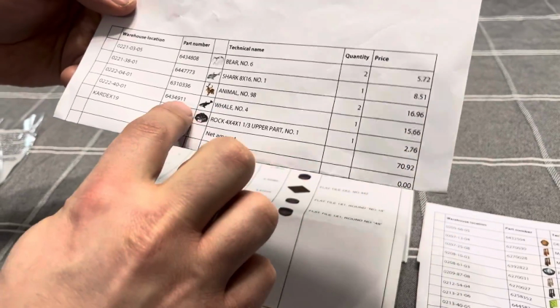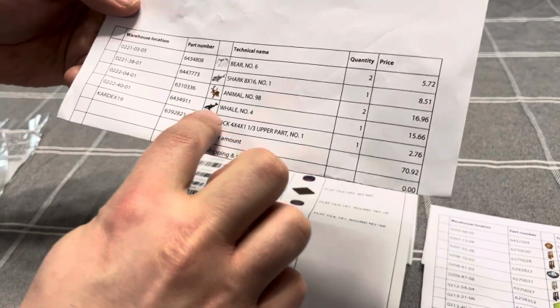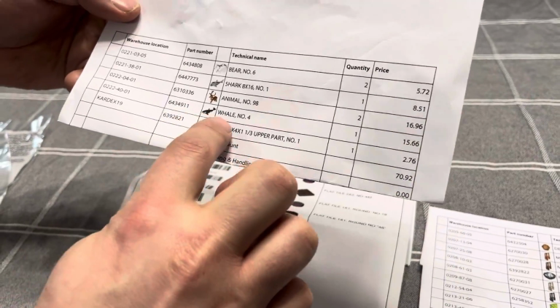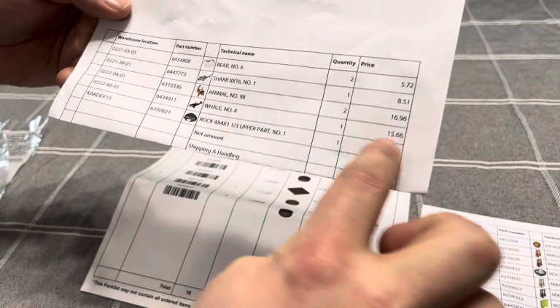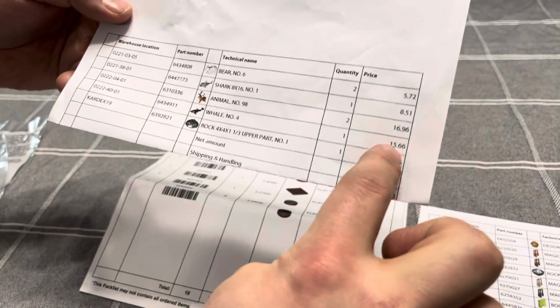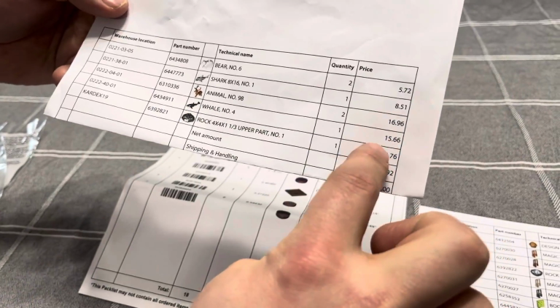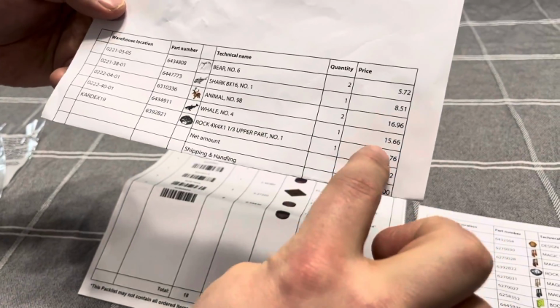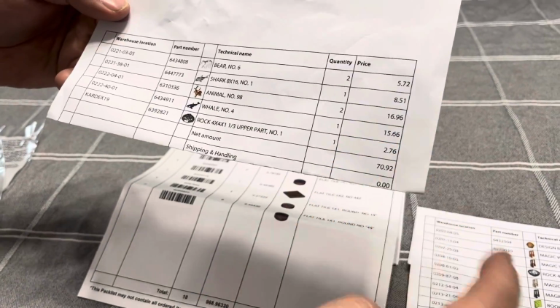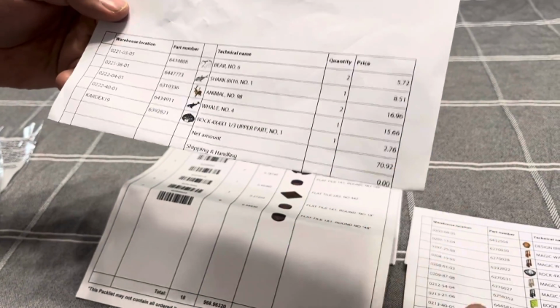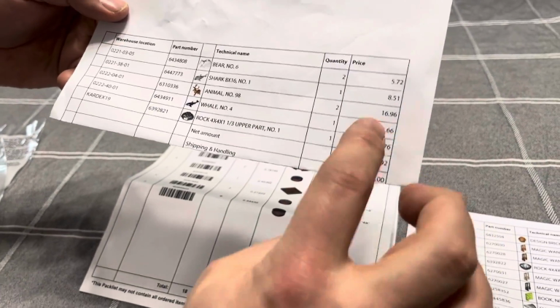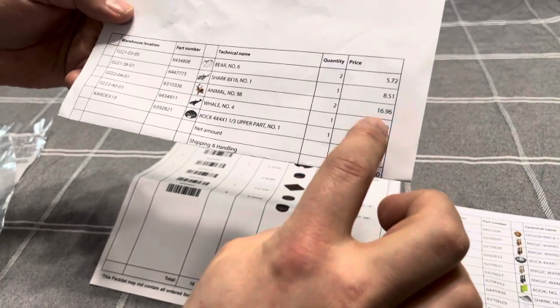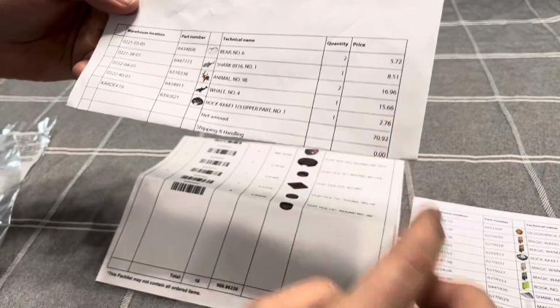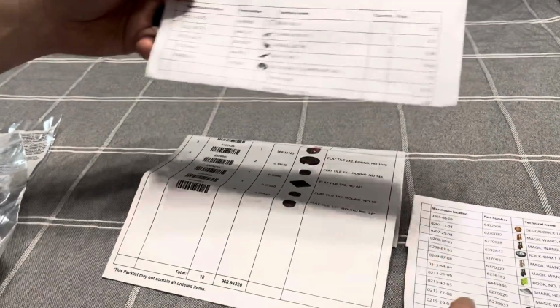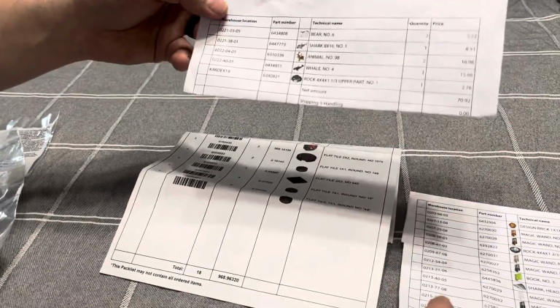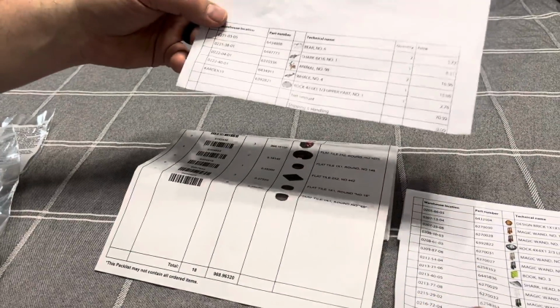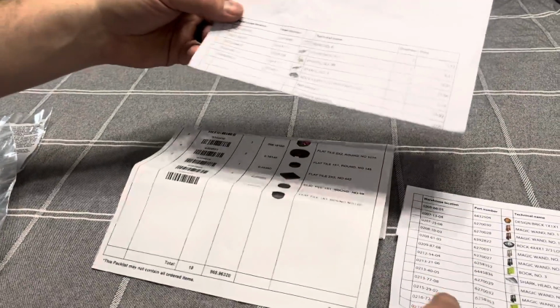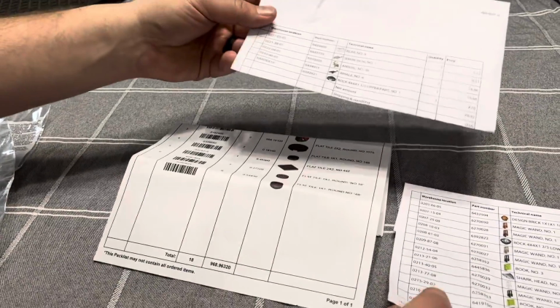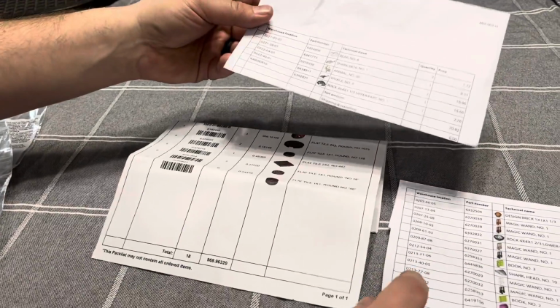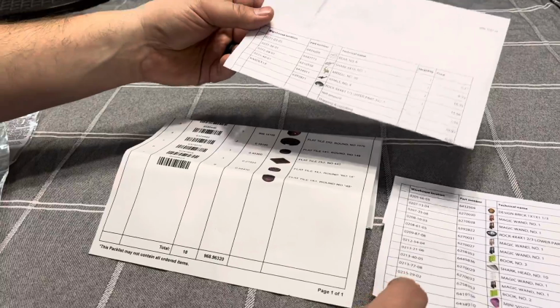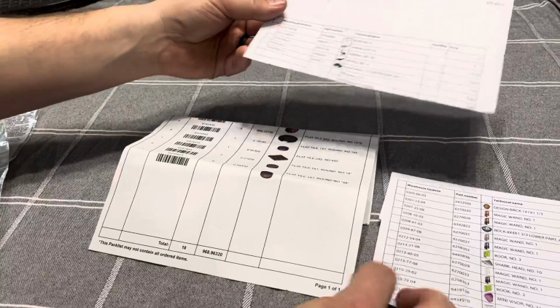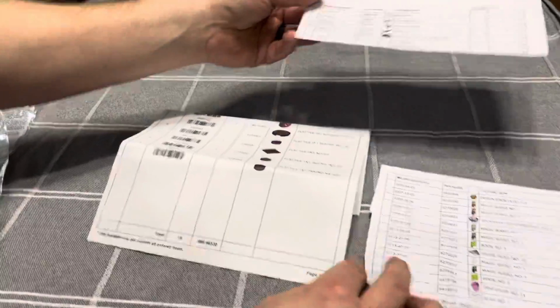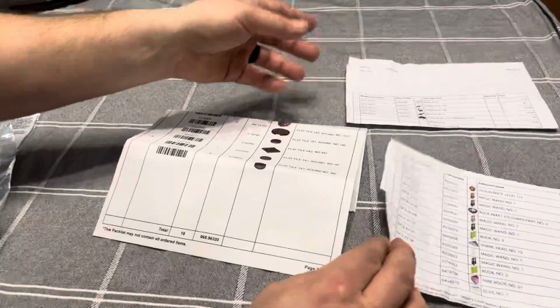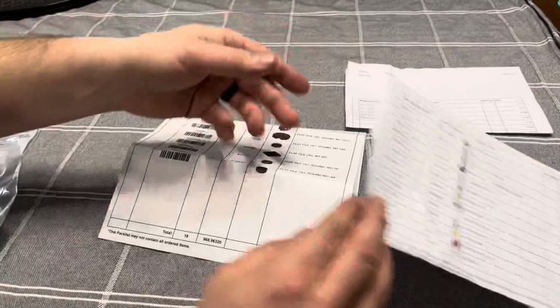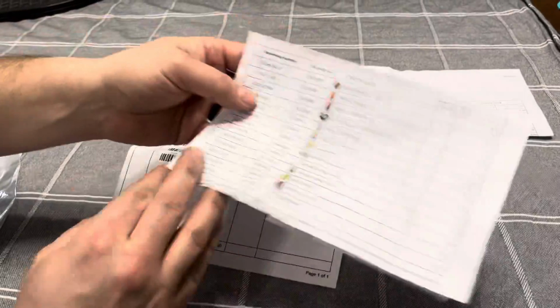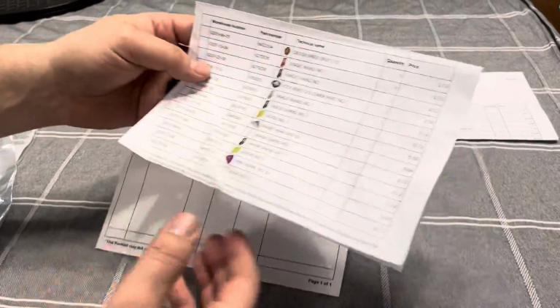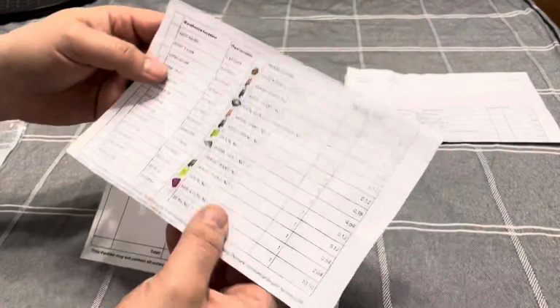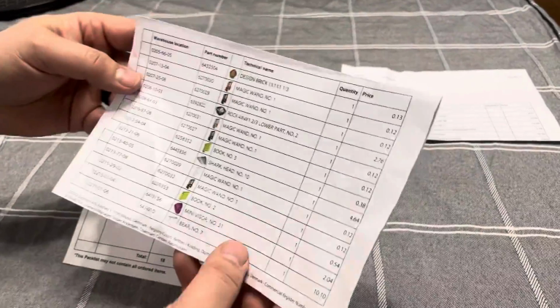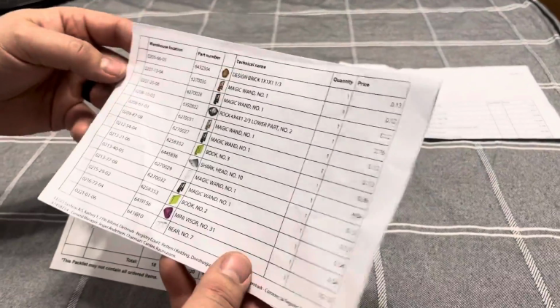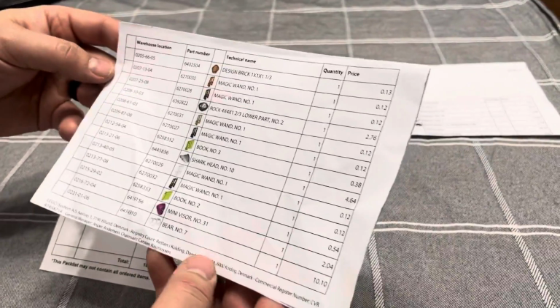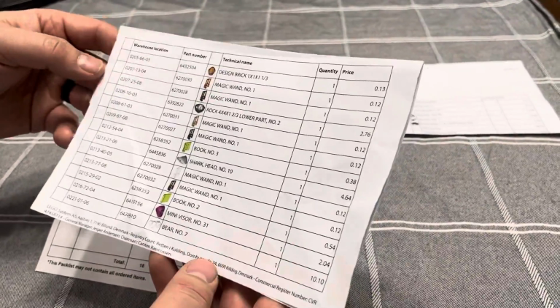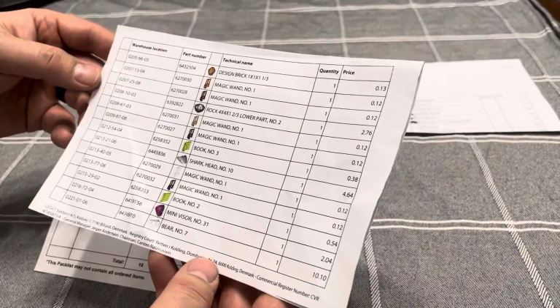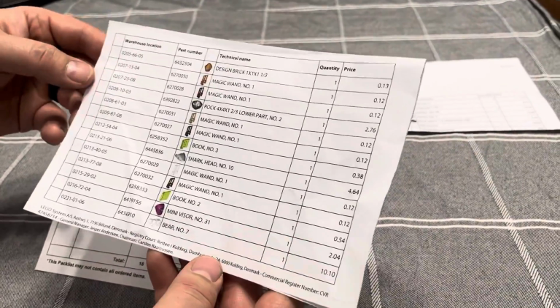I bought one whale and it was almost $16. However, the whale comes in a set that's like $130, so there's nothing else in the set that I really wanted.